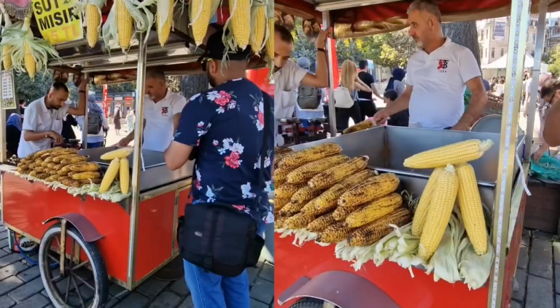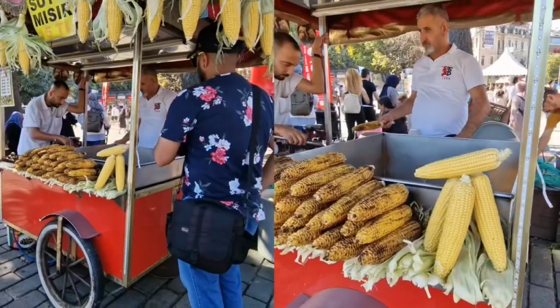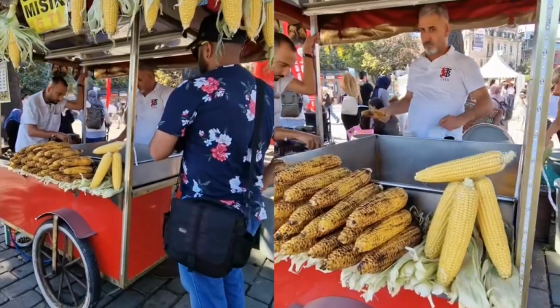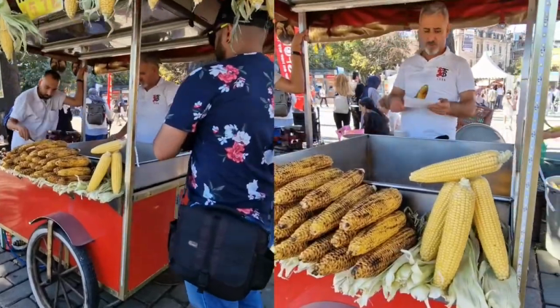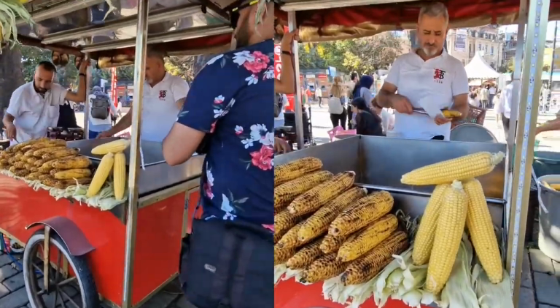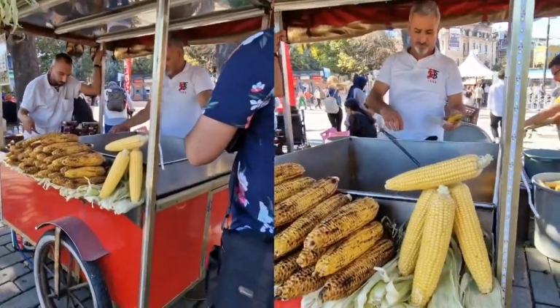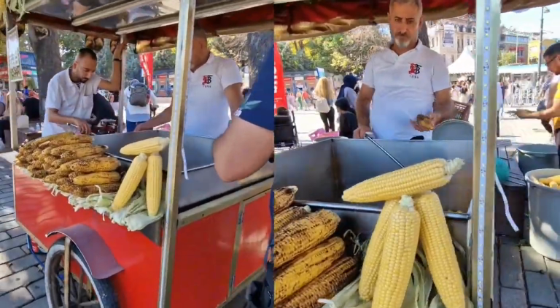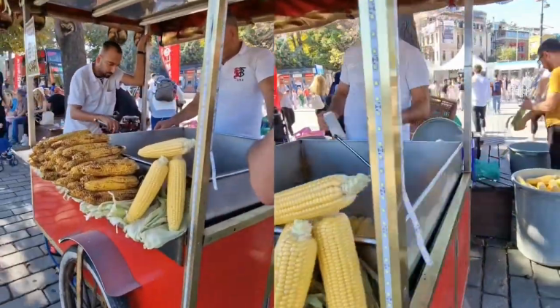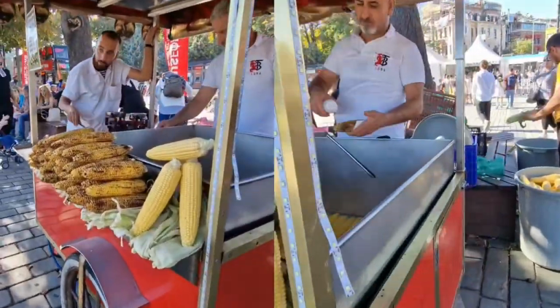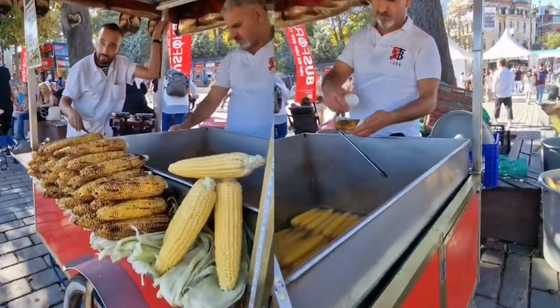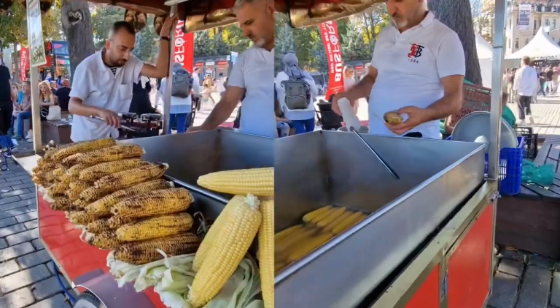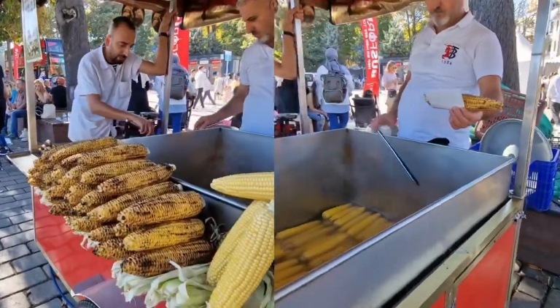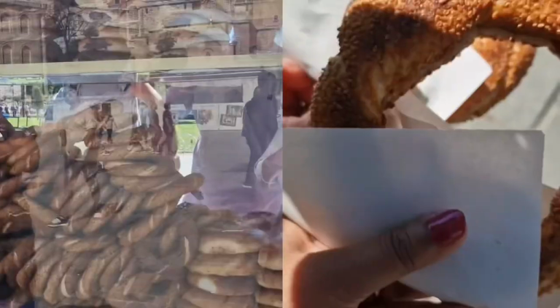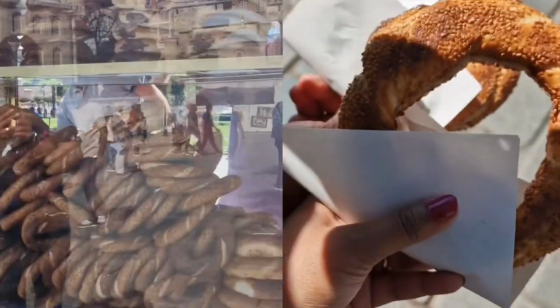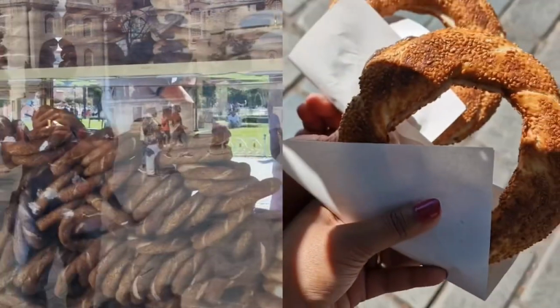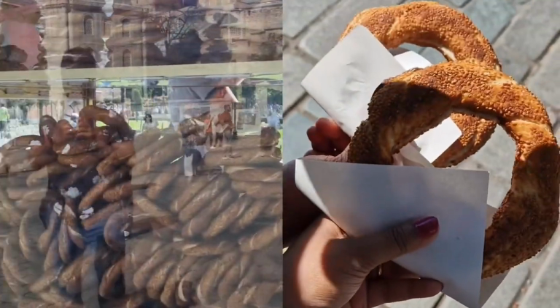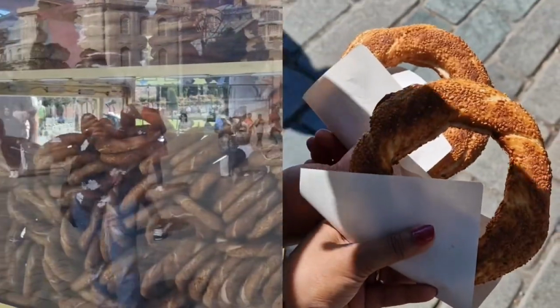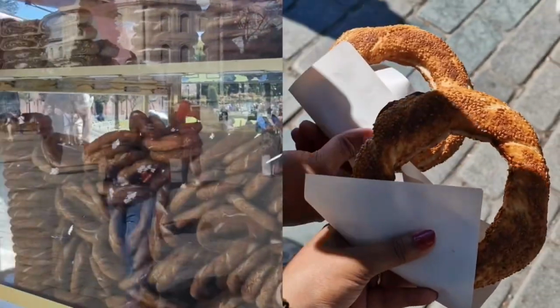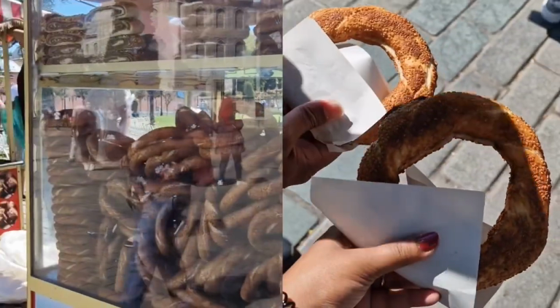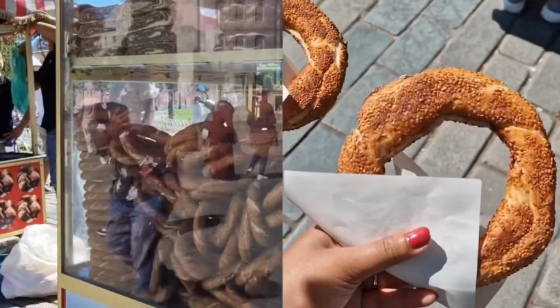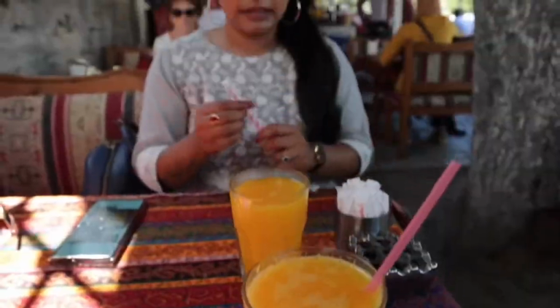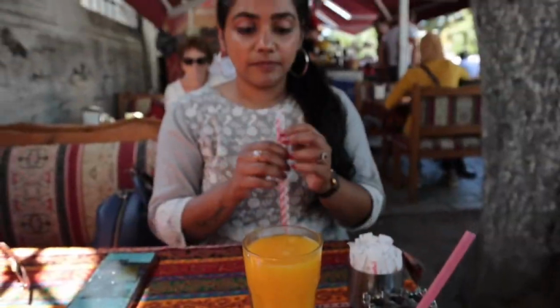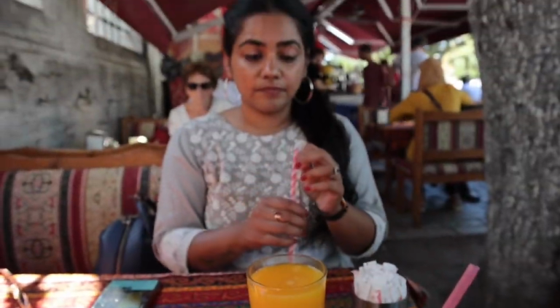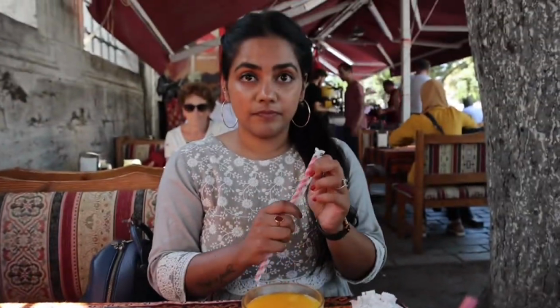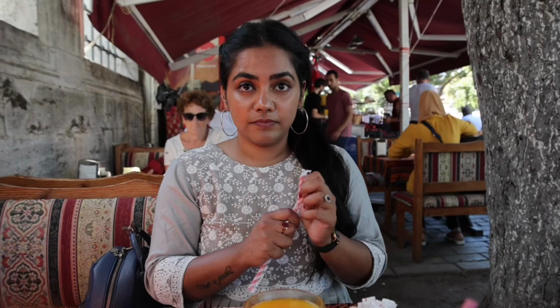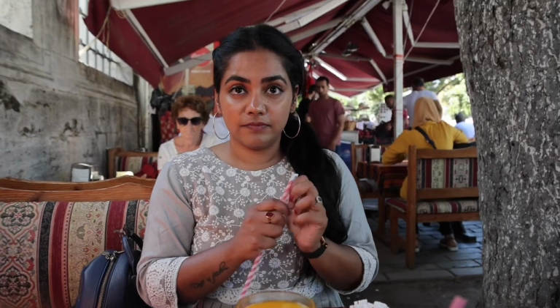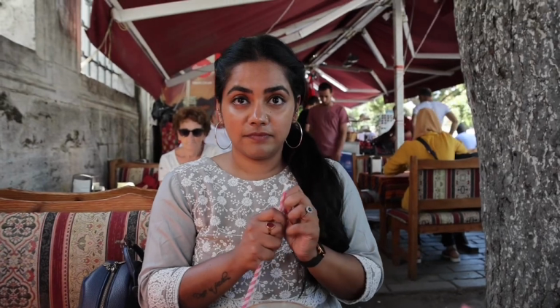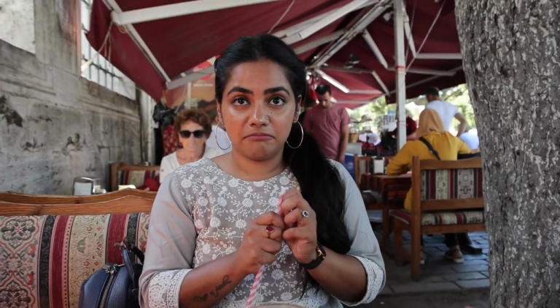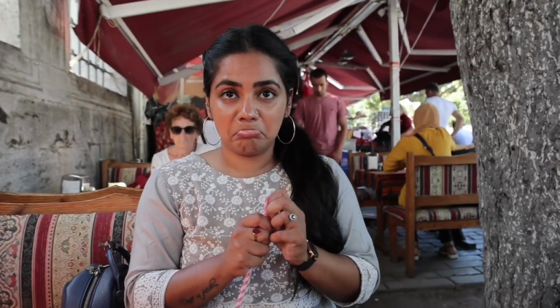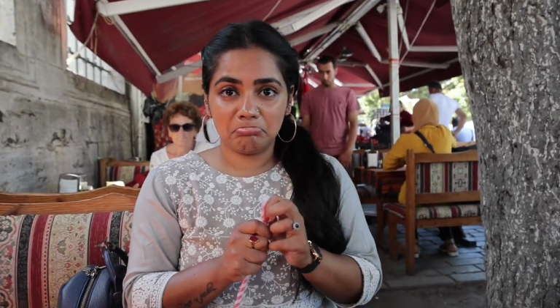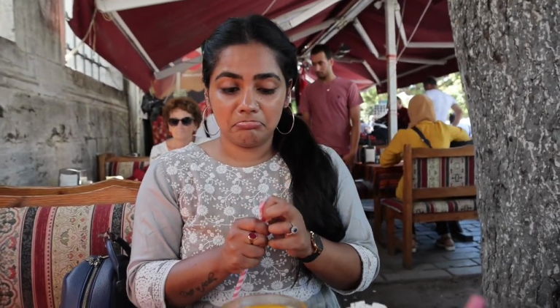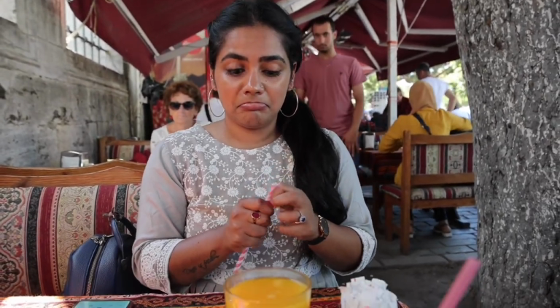Before heading to the Hagia Sophia, we had some street food which can be found around Sultan Ahmed Square. Grilled corn and chocolate pretzels seem to be a popular option. We then washed it down with some fresh orange juice, which was much needed in this weather.